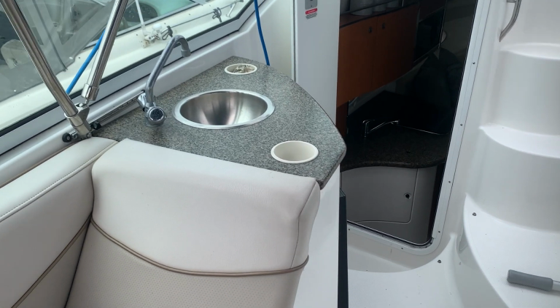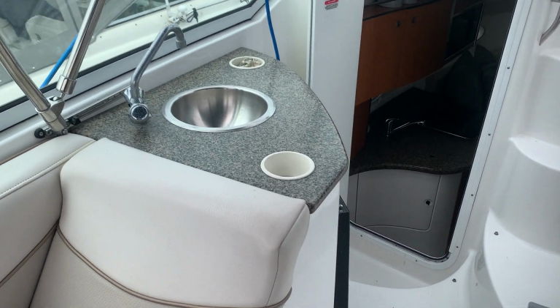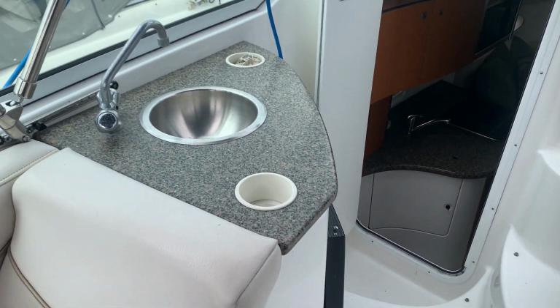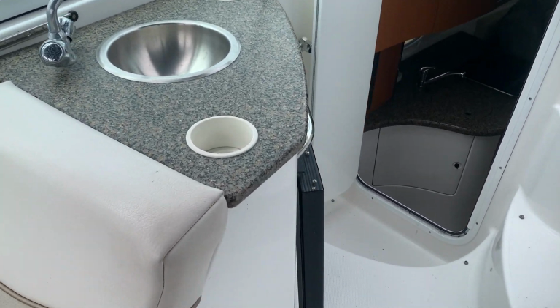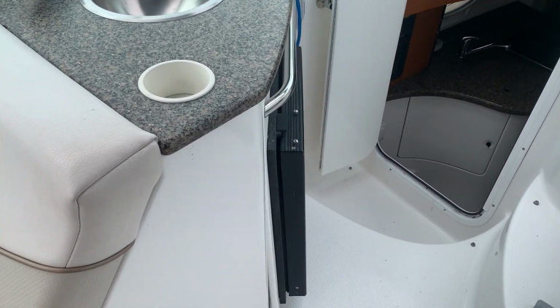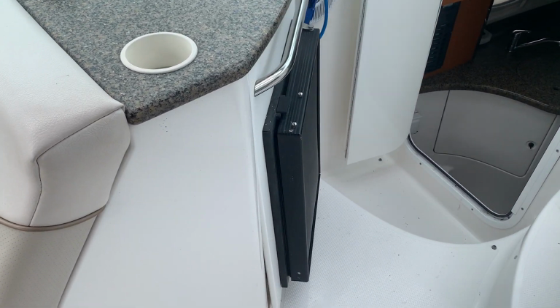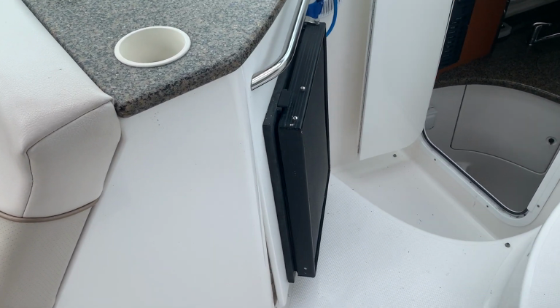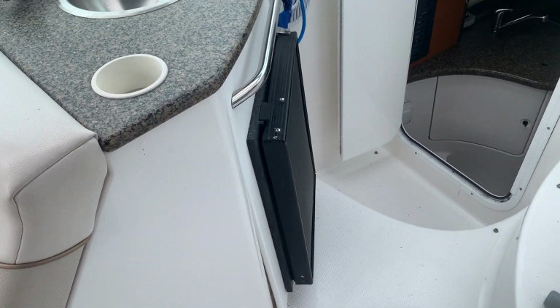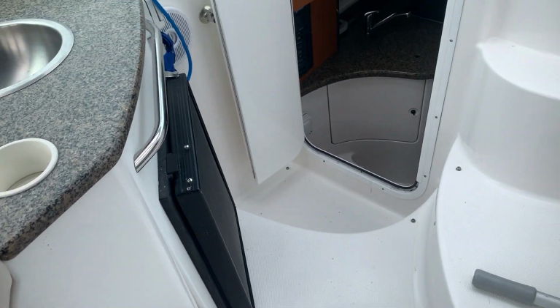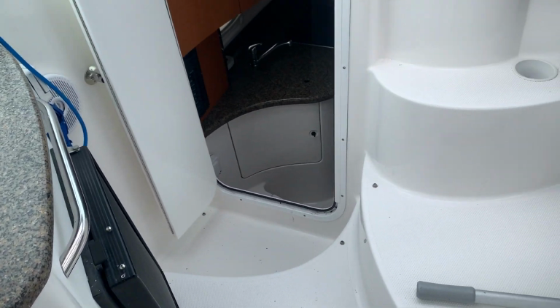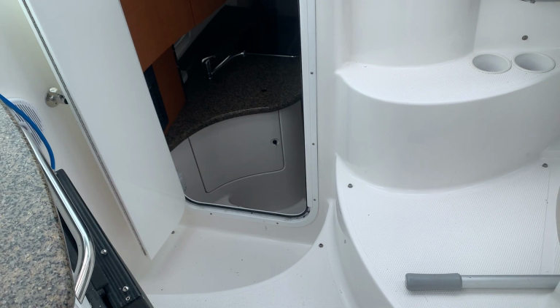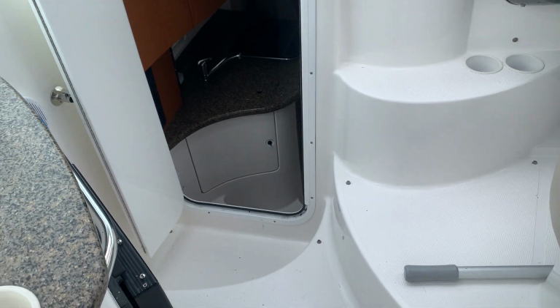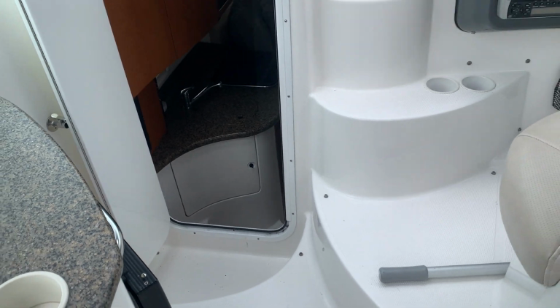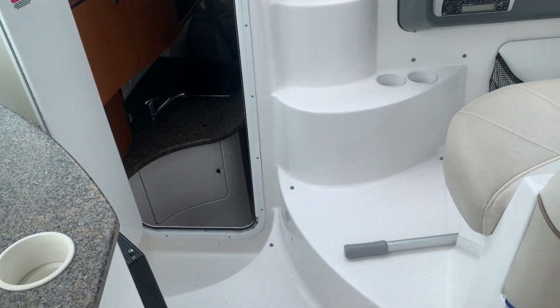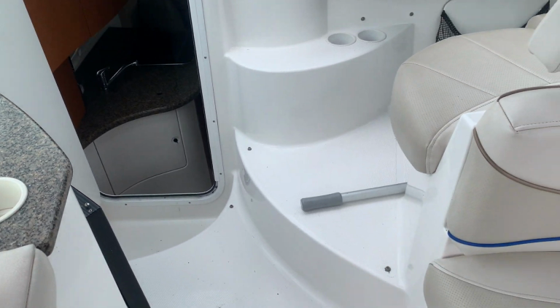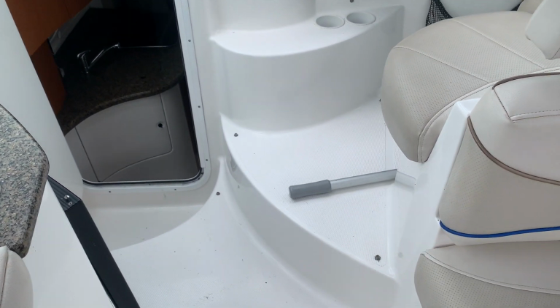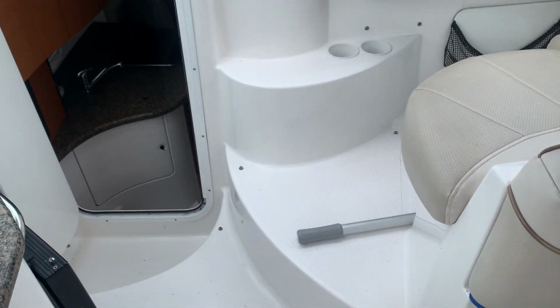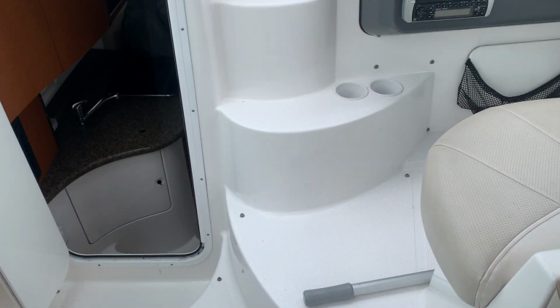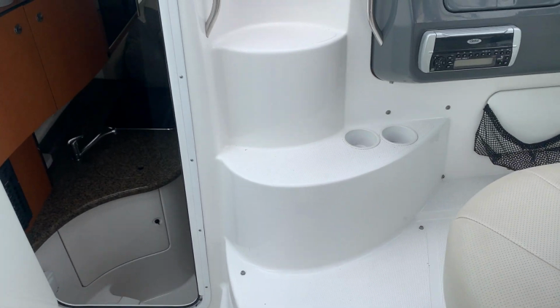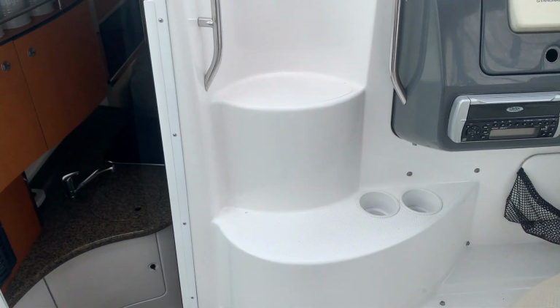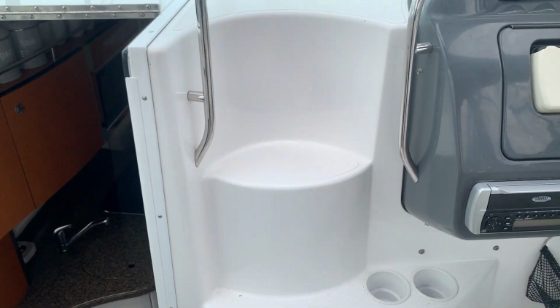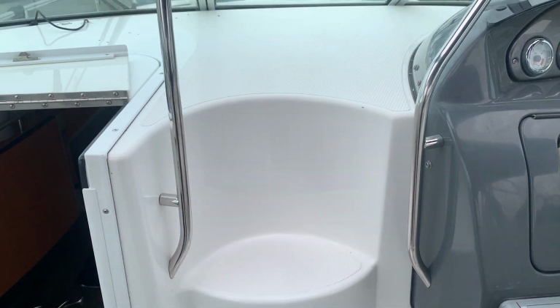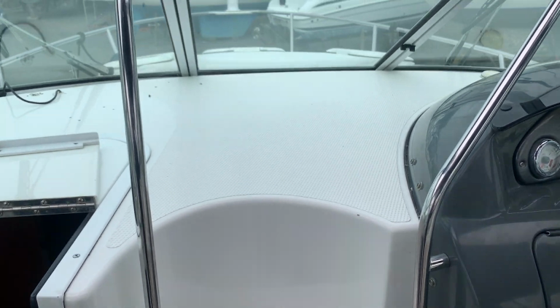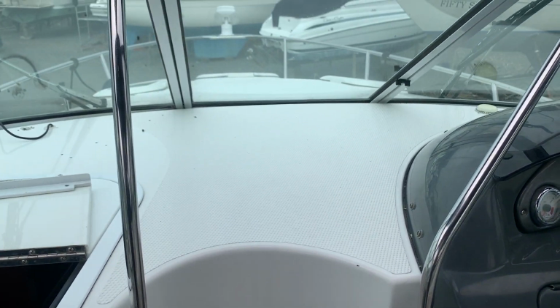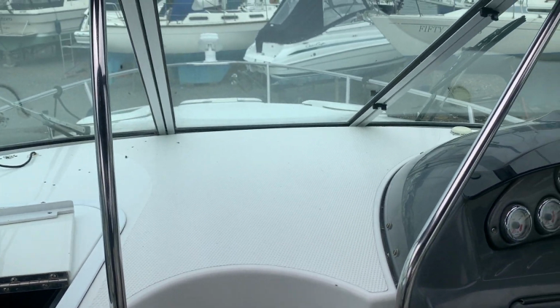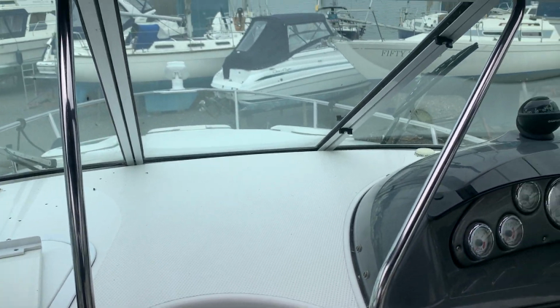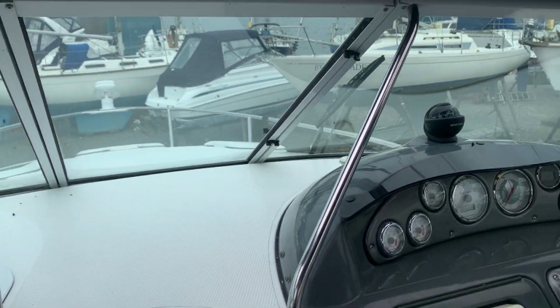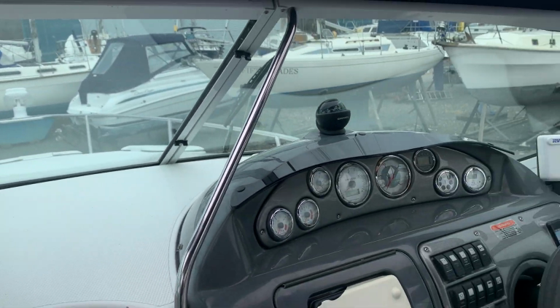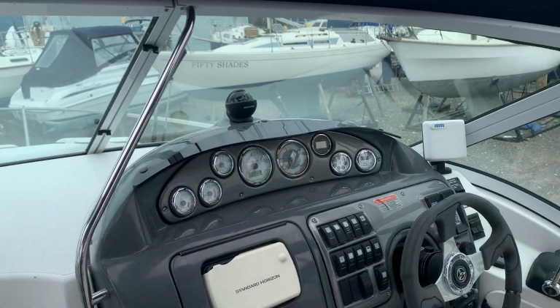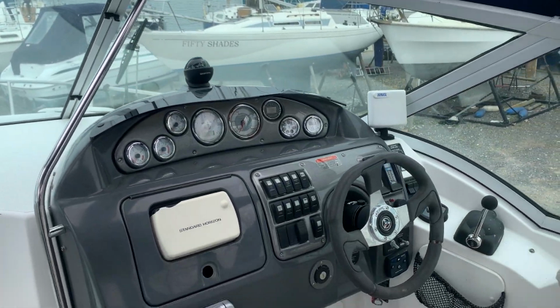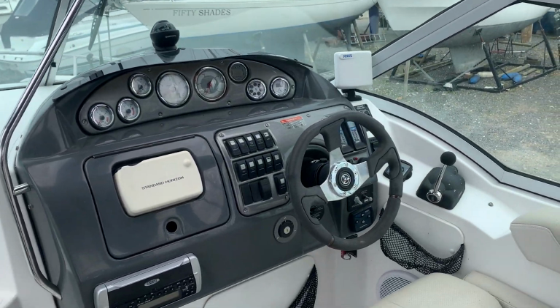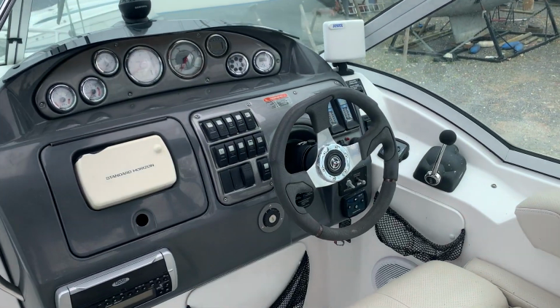There's a cockpit sink and fridge, which is nice especially when you're entertaining. There are also steps for walkthrough onto the deck access, and the helm instruments.